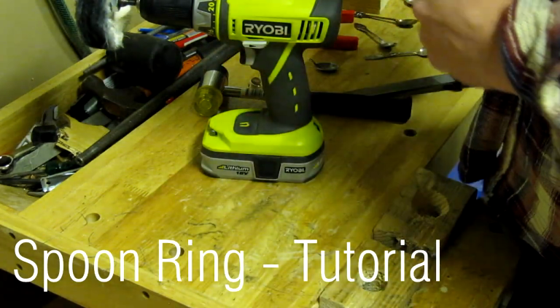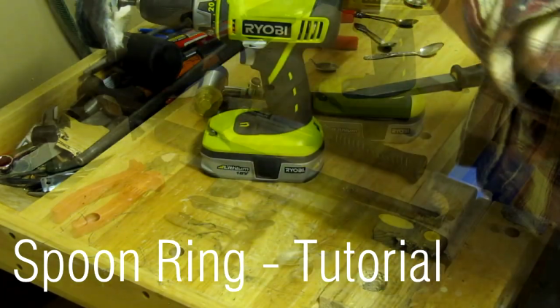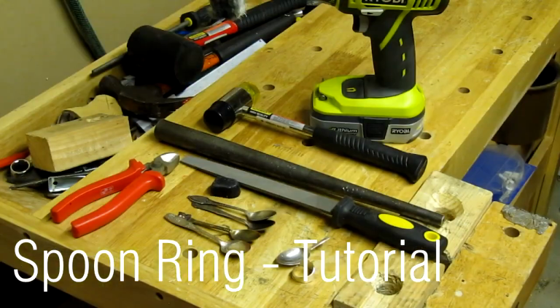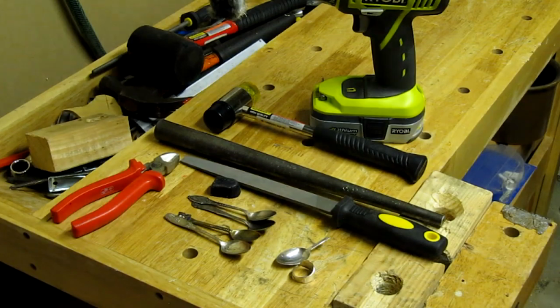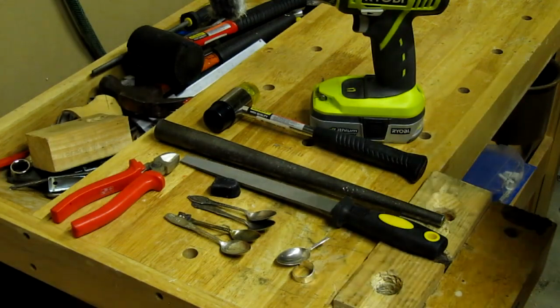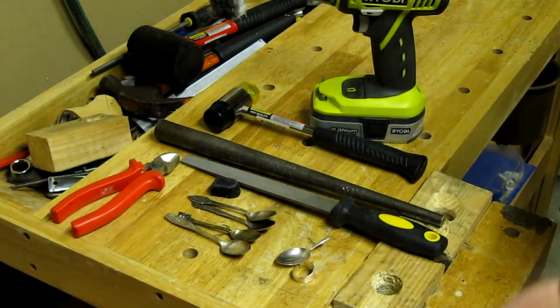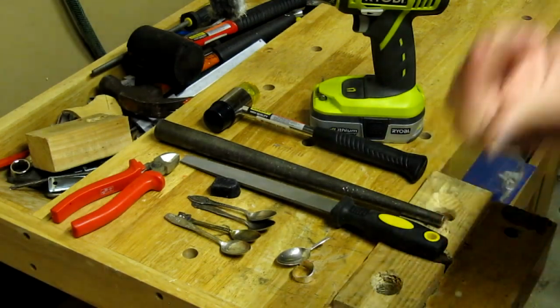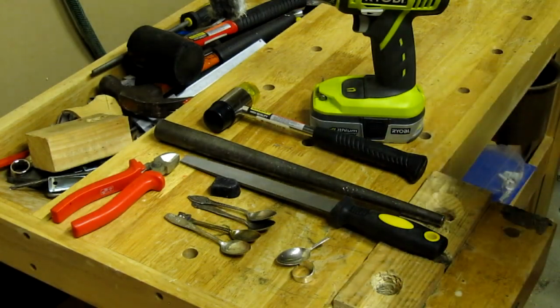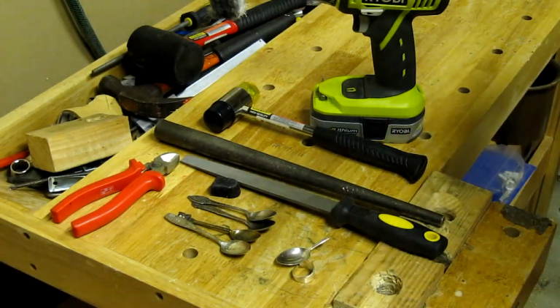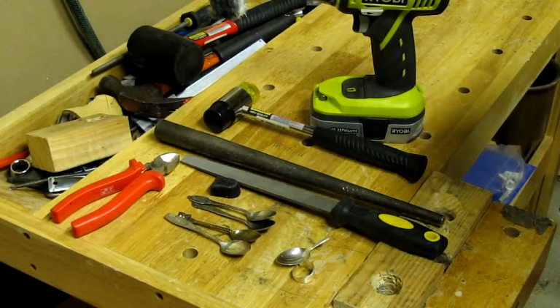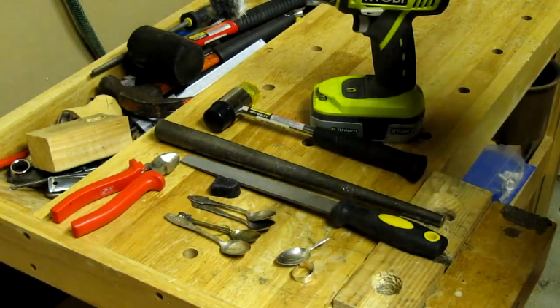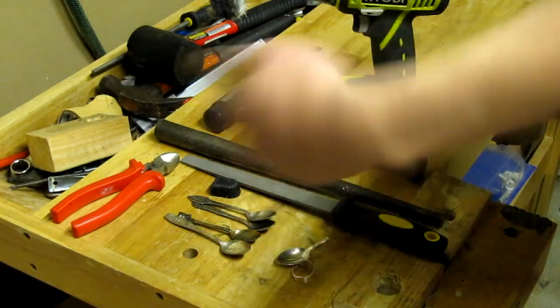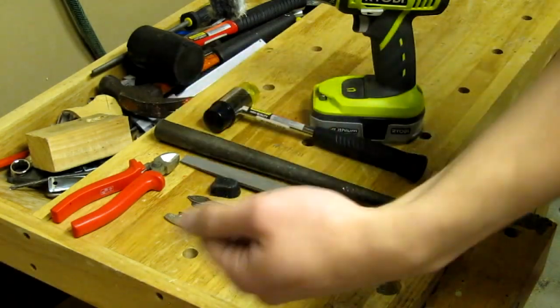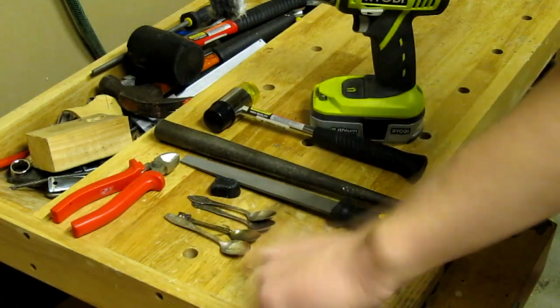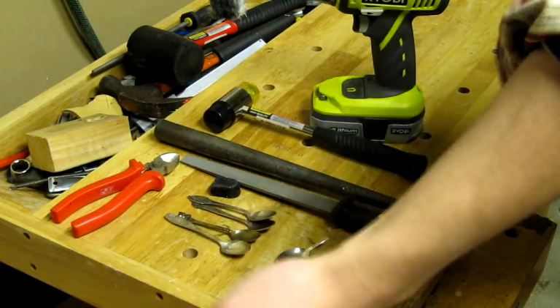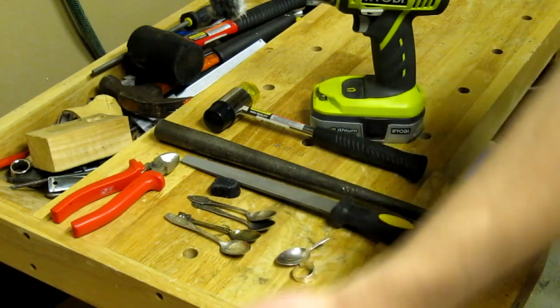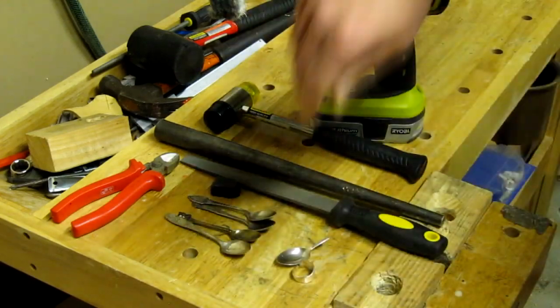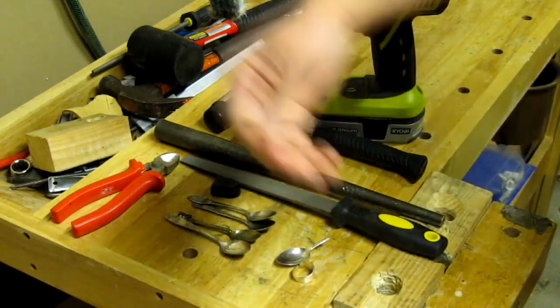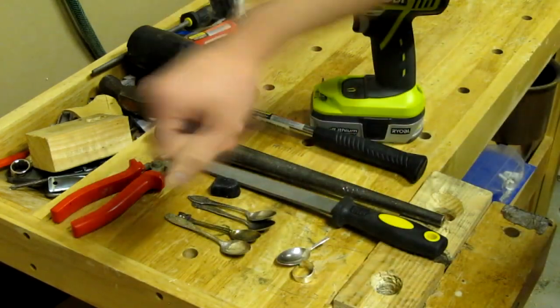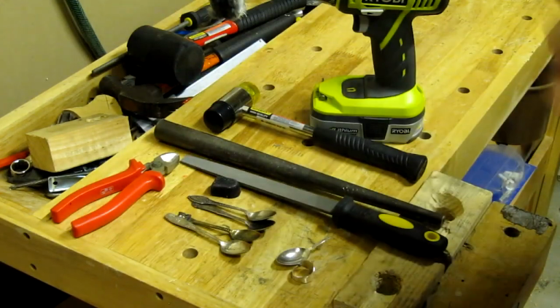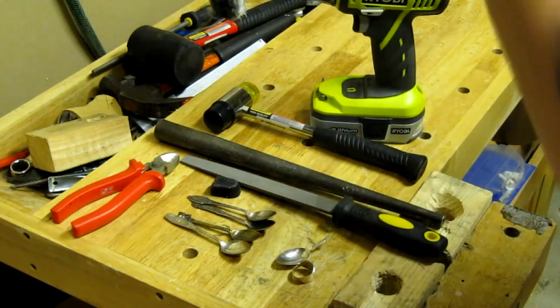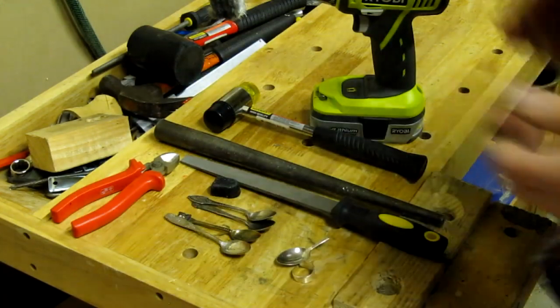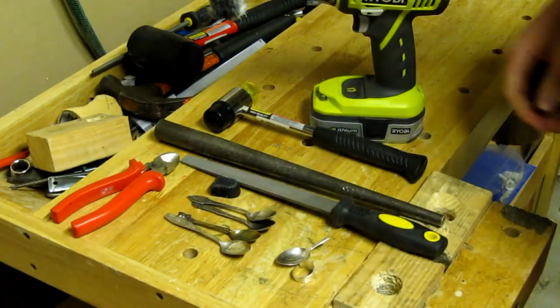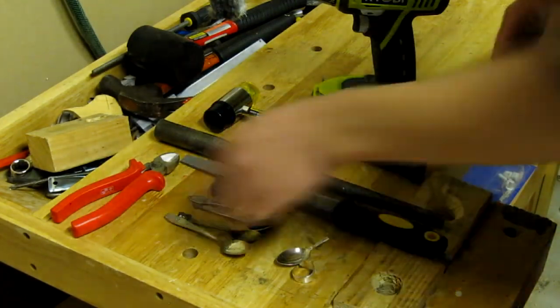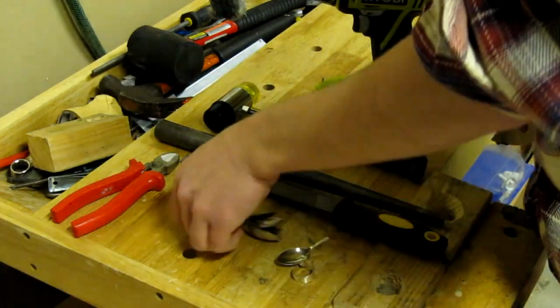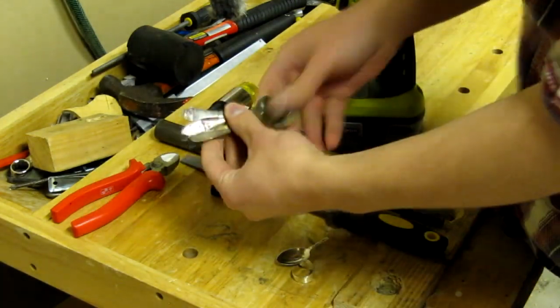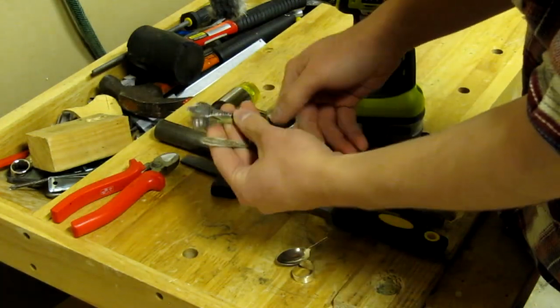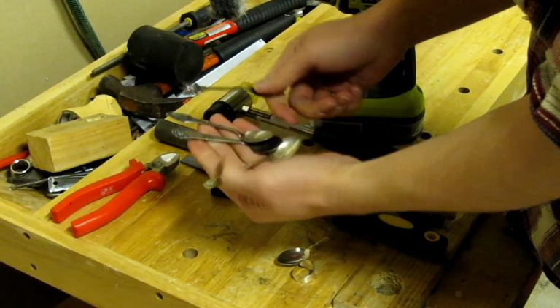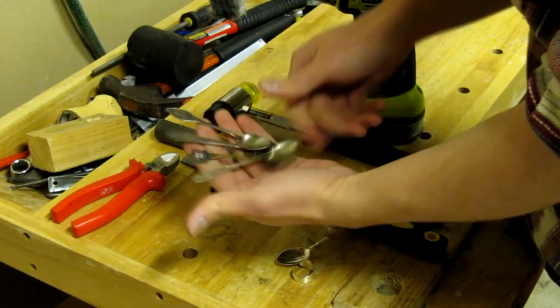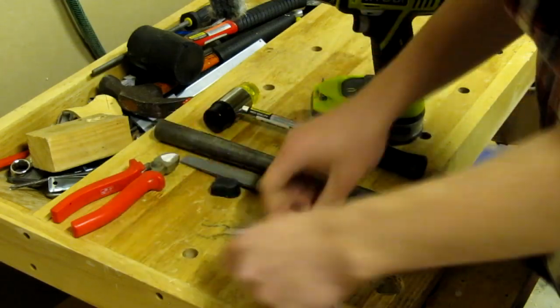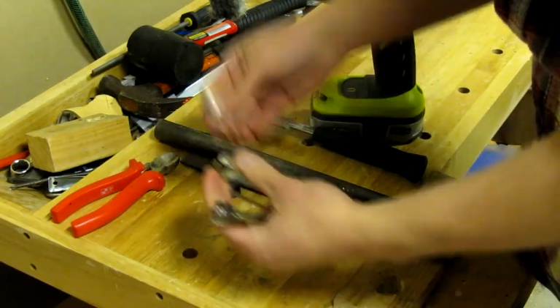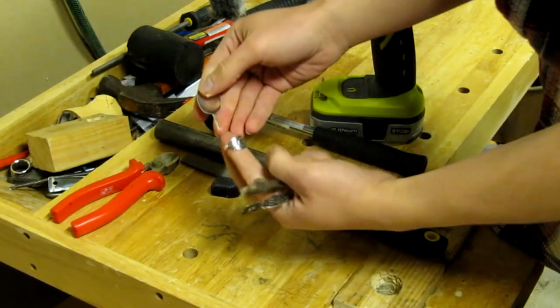For spoon rings it's recommended to use silverware, but for the purpose of this video and practice I'm using spoons made of other materials. But if the spoon is silver plated, you can of course use some clear spray paint to make the ring wearable.